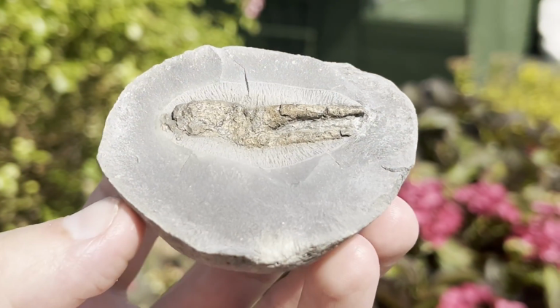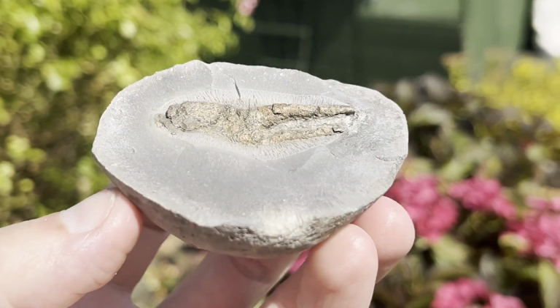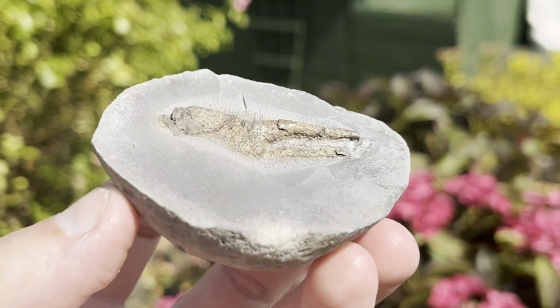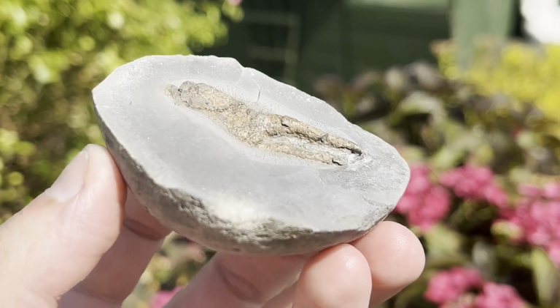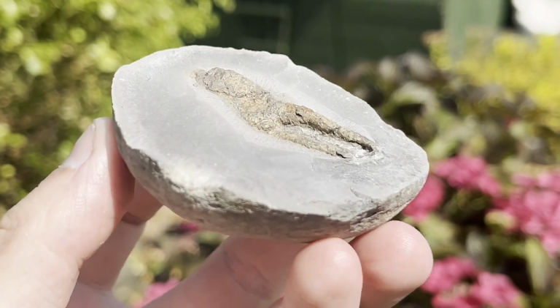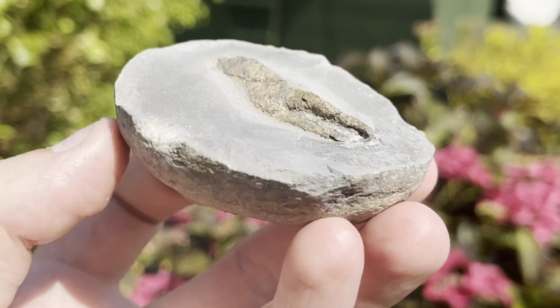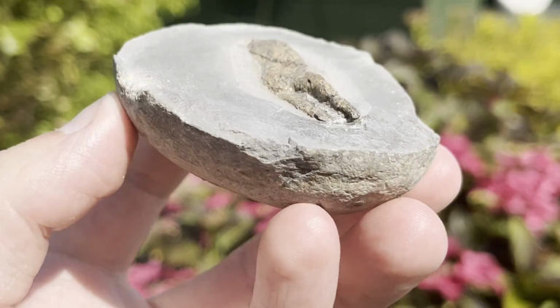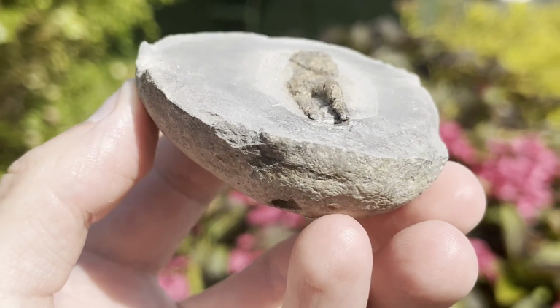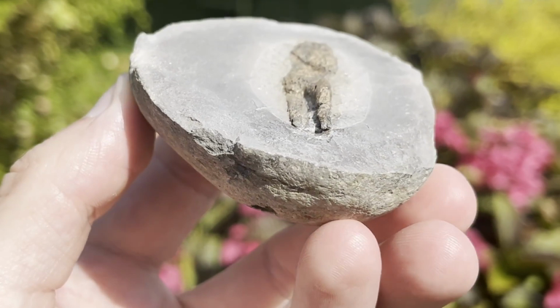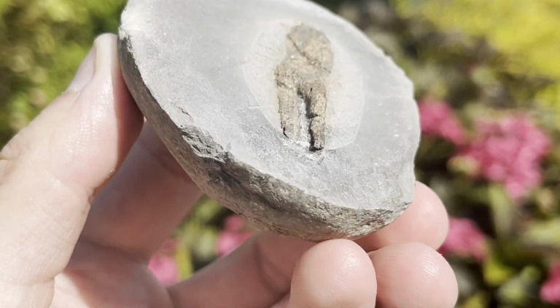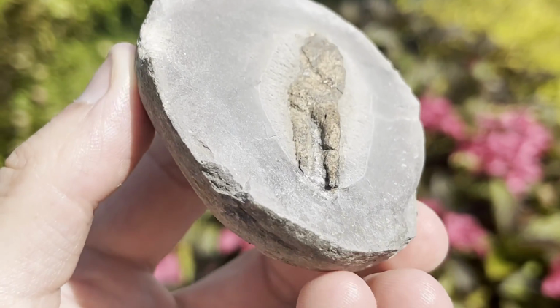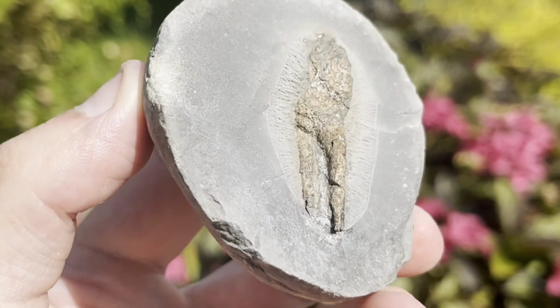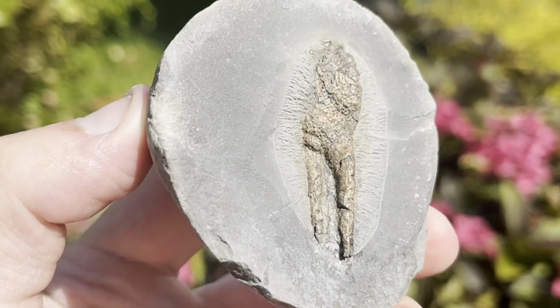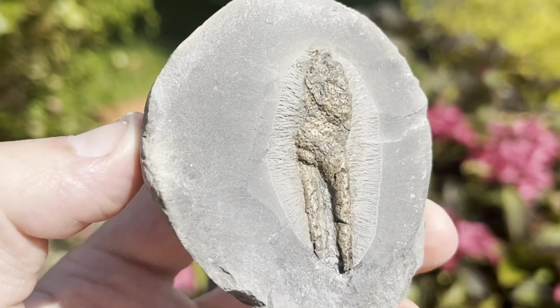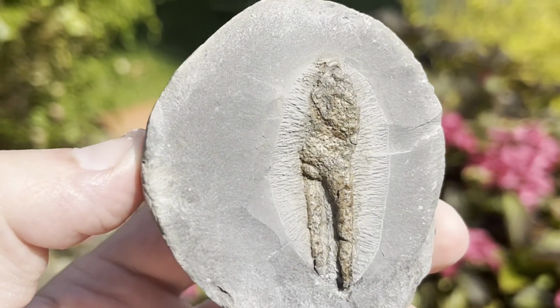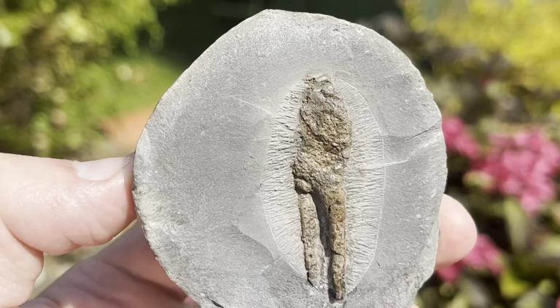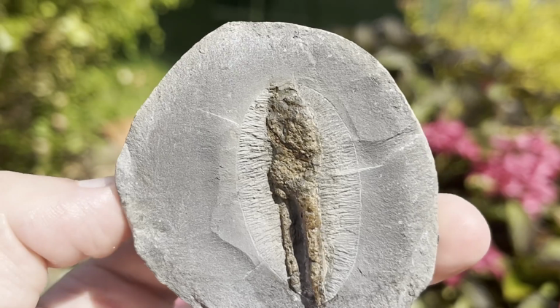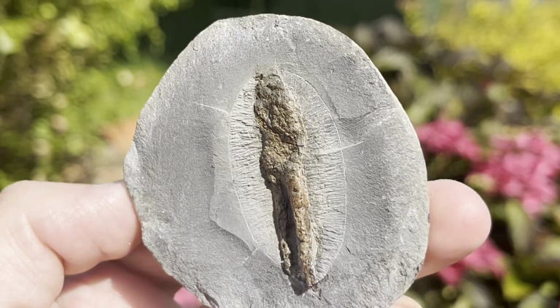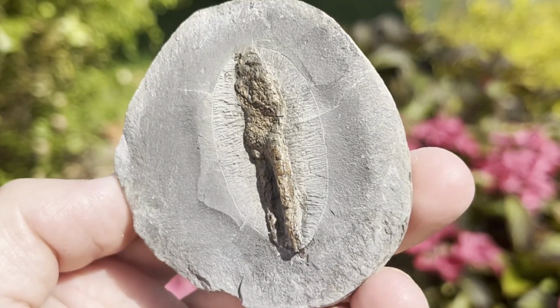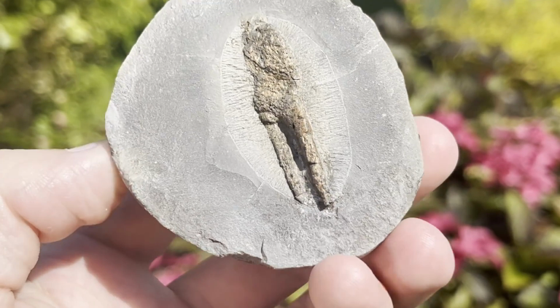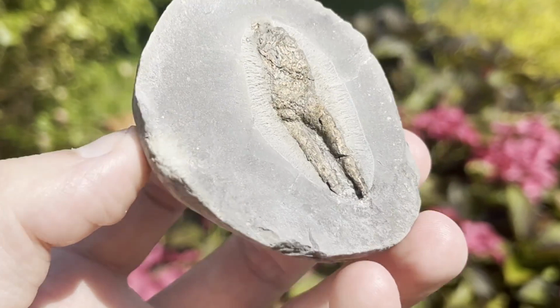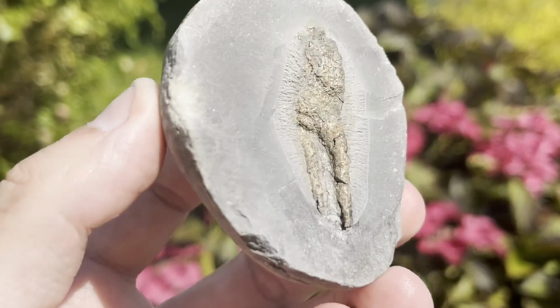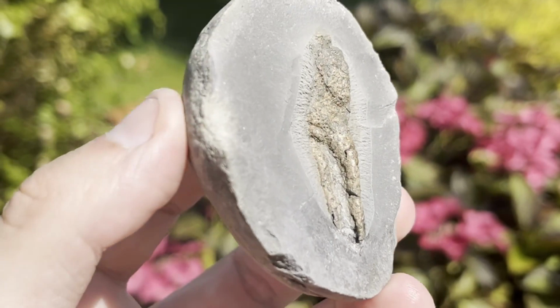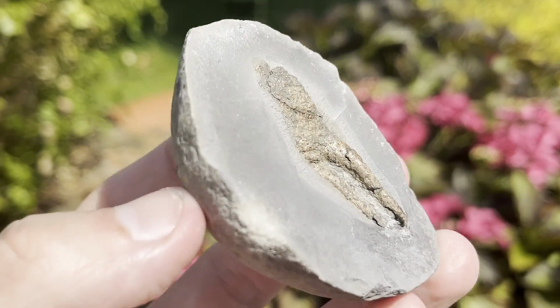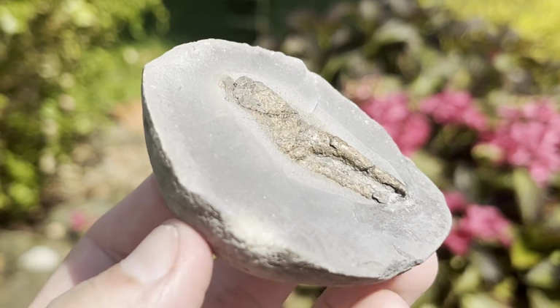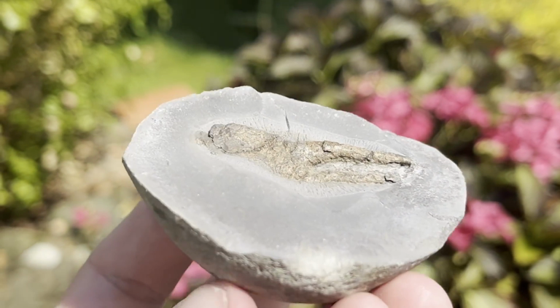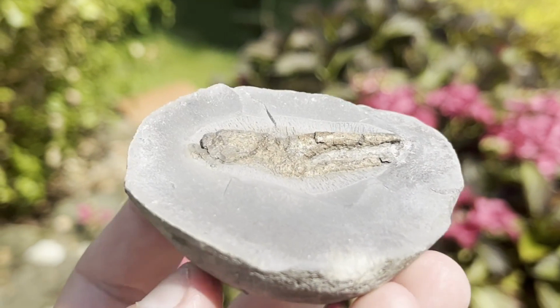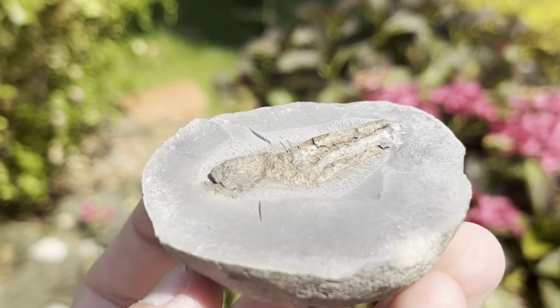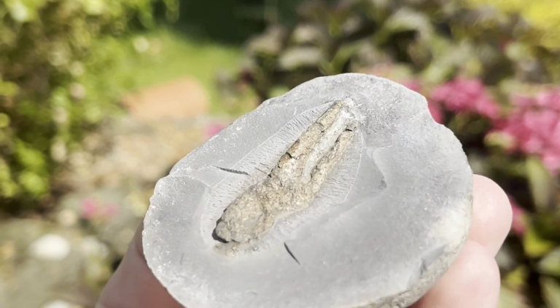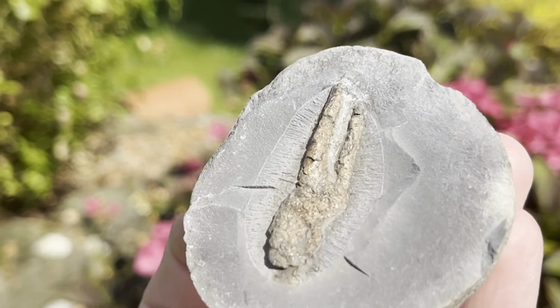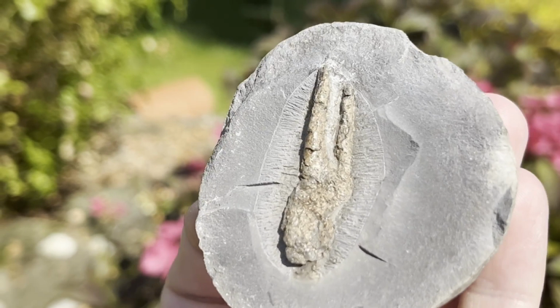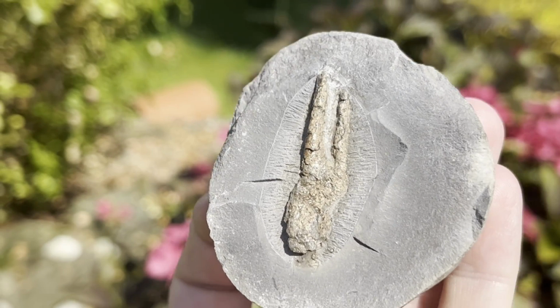Here's quite an incredible but very fragile fossil — it's actually a lobster claw. My friend did the preparation work on this one for me. I think it would have taken a lot of patience.